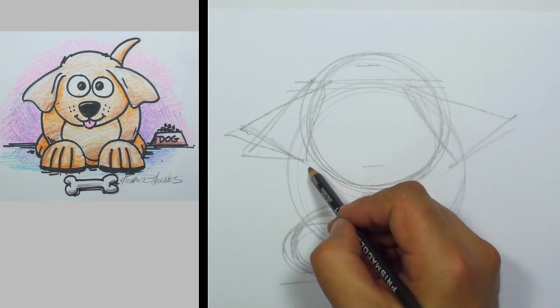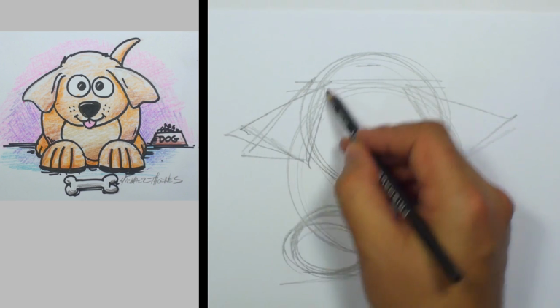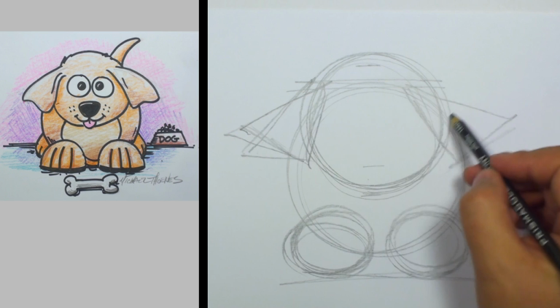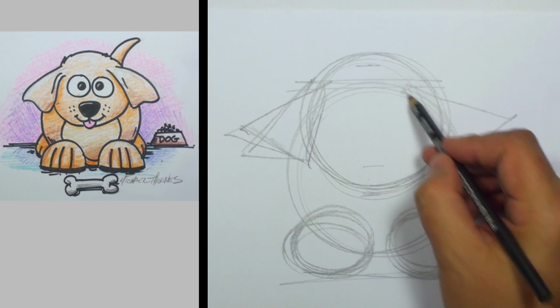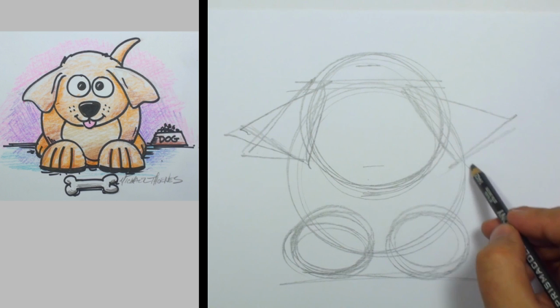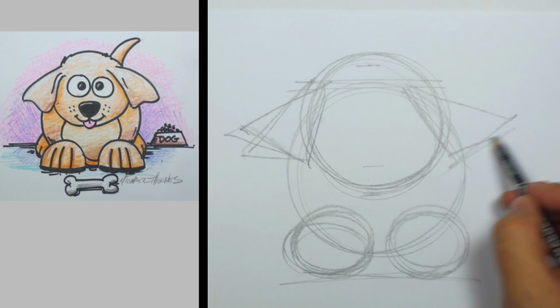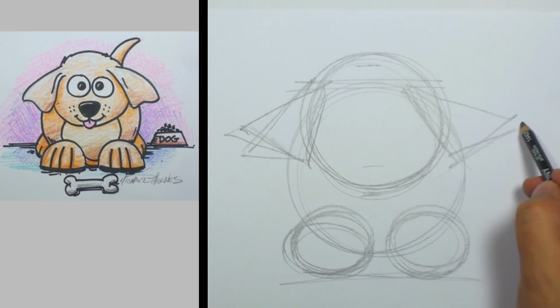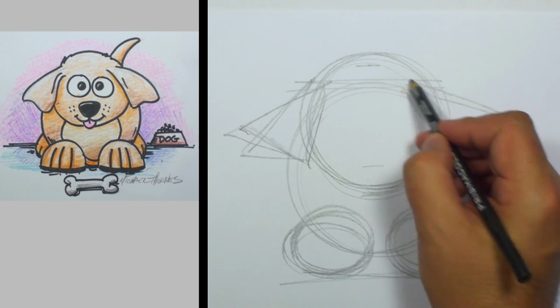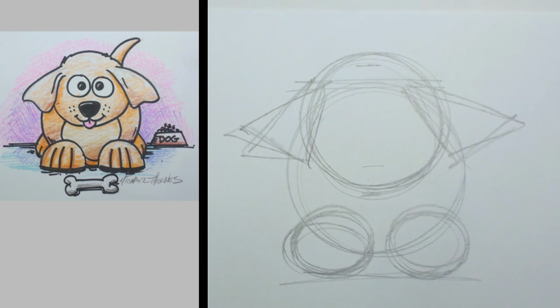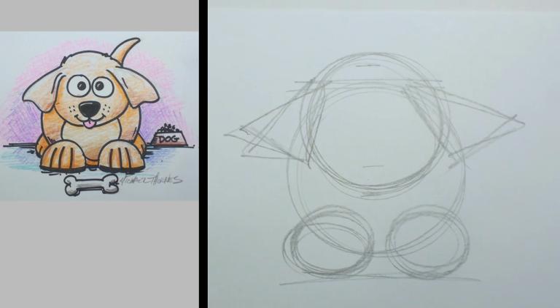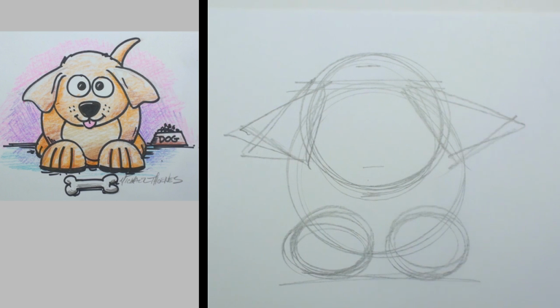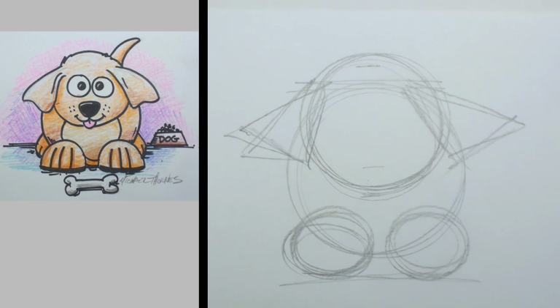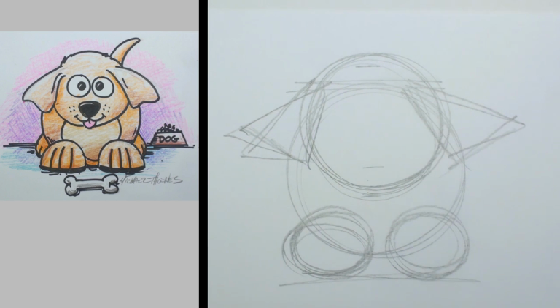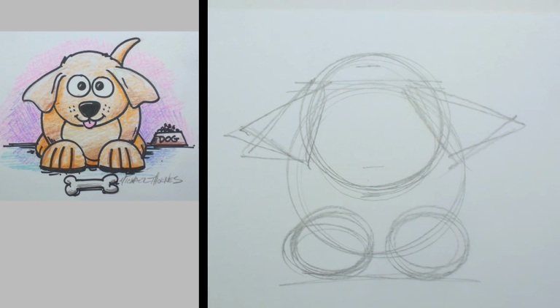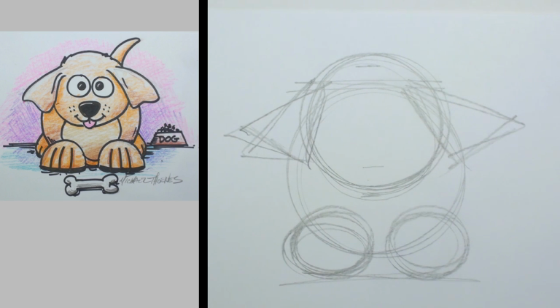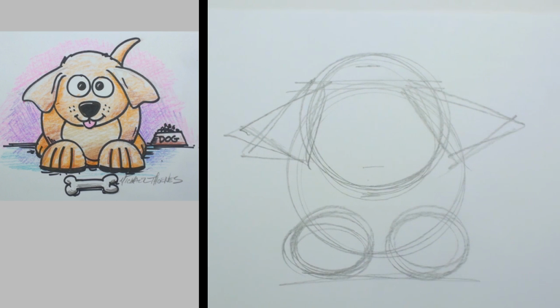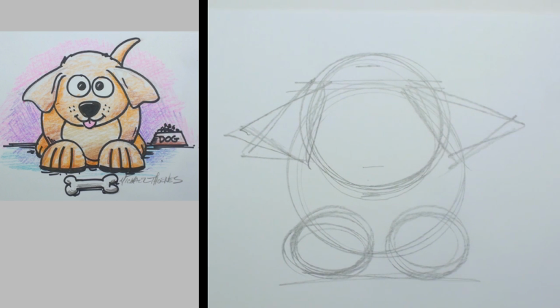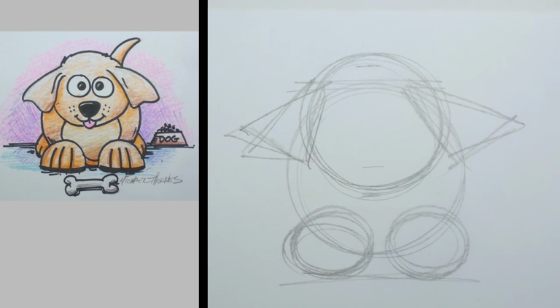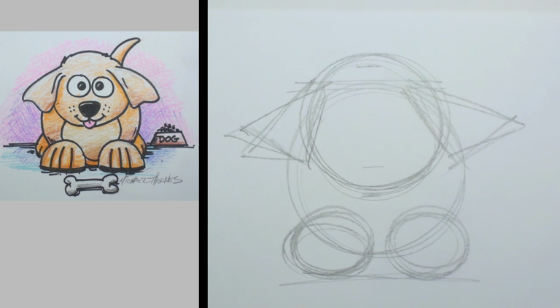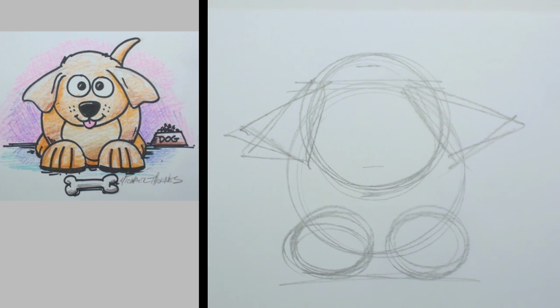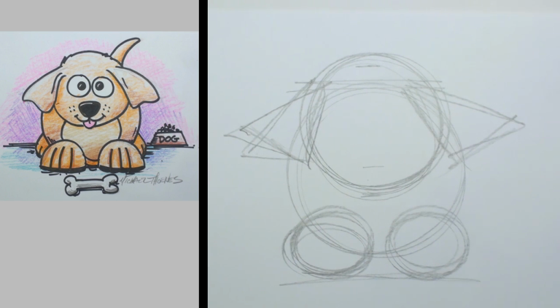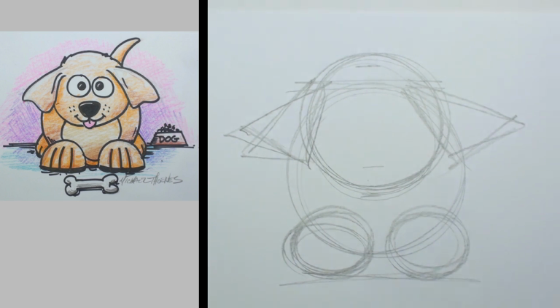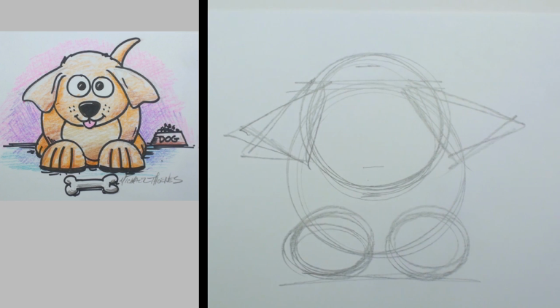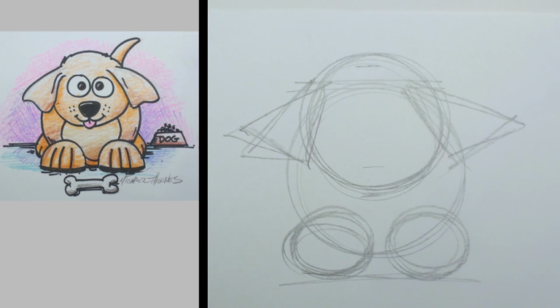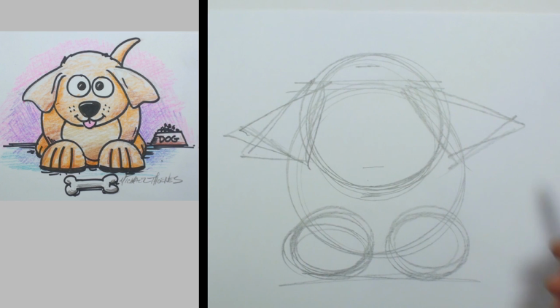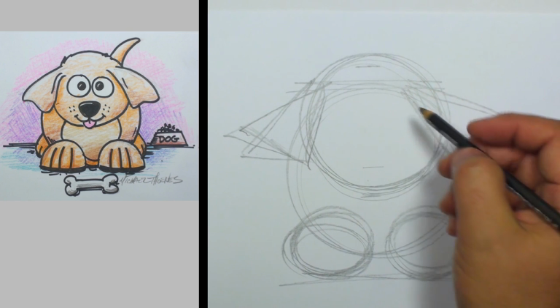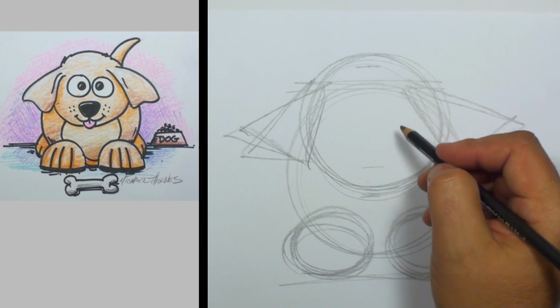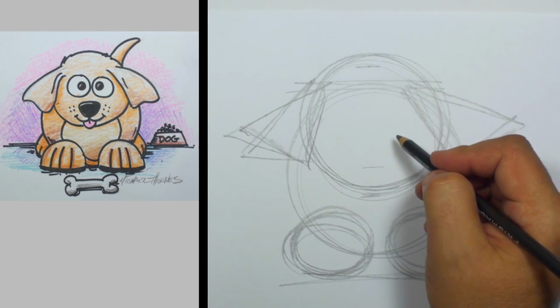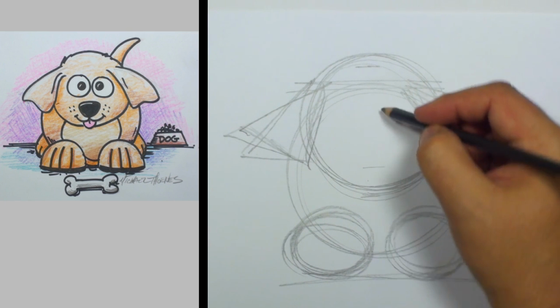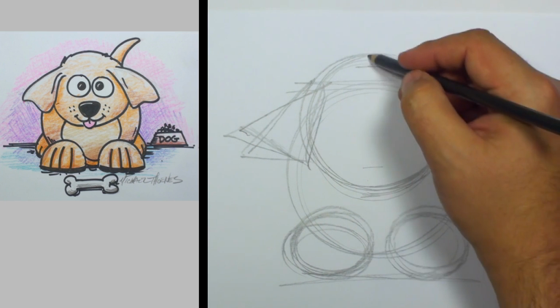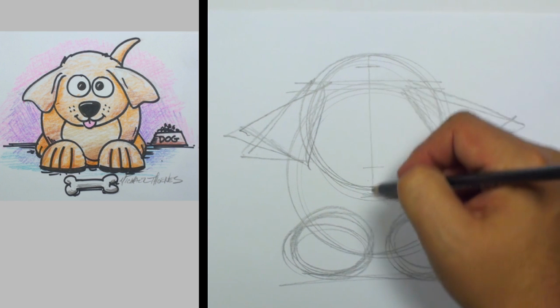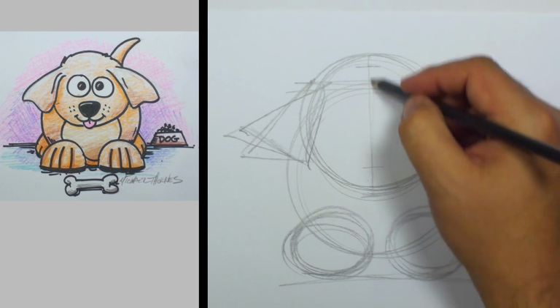Let's change that a little bit — we'll cut that up like that. So there you've got two triangles. Those will become the ears. Just simple shapes.